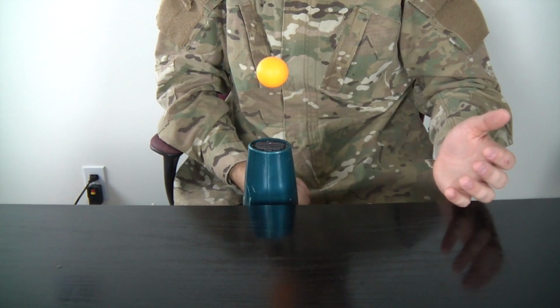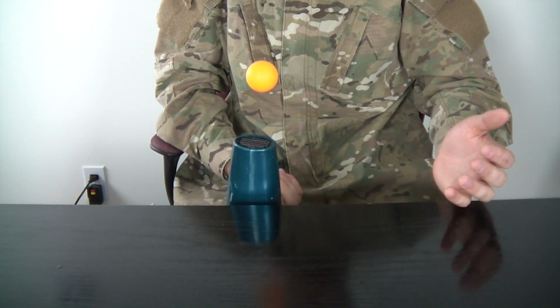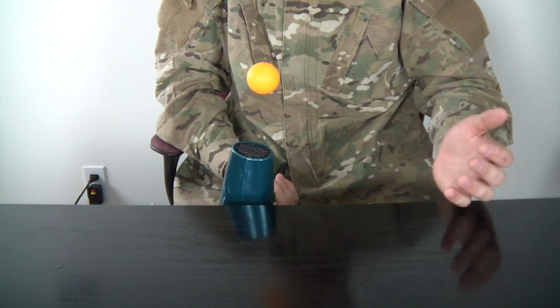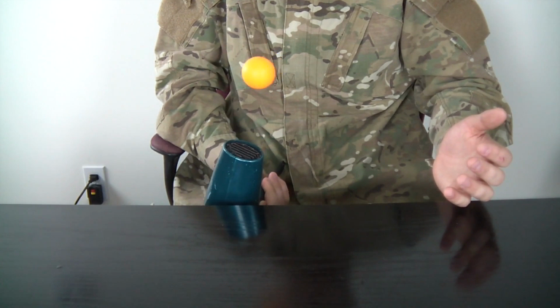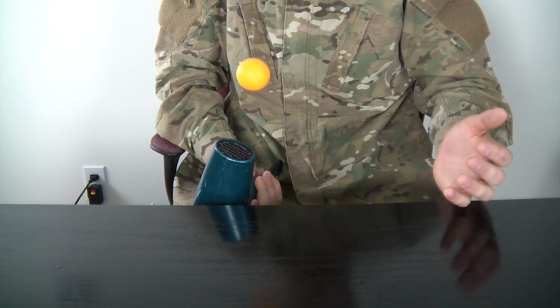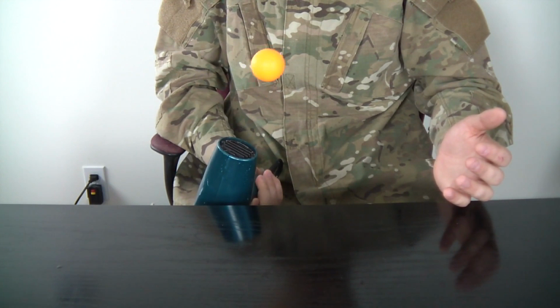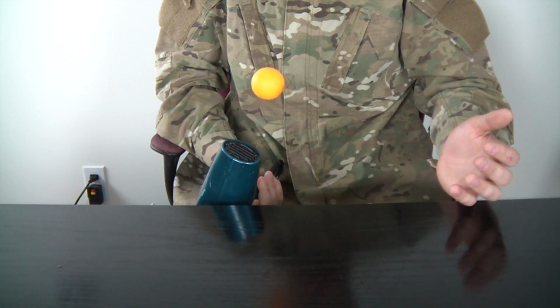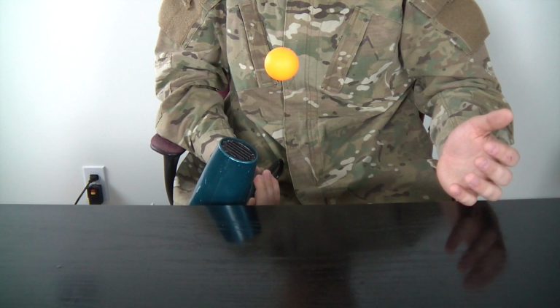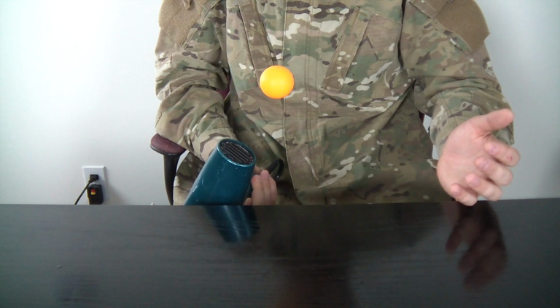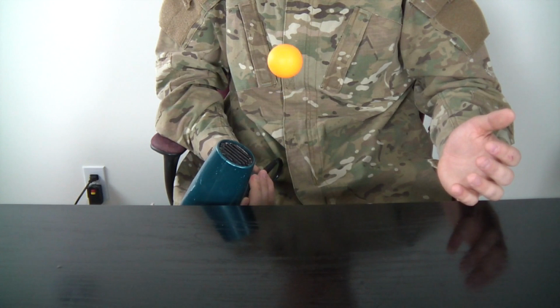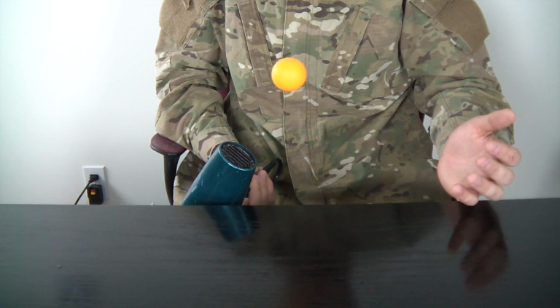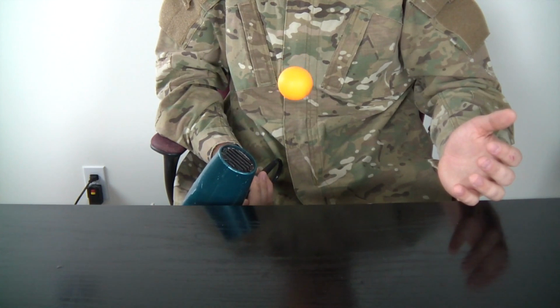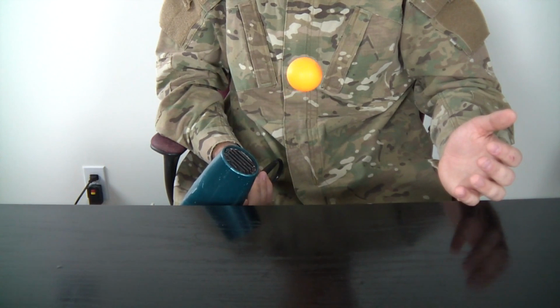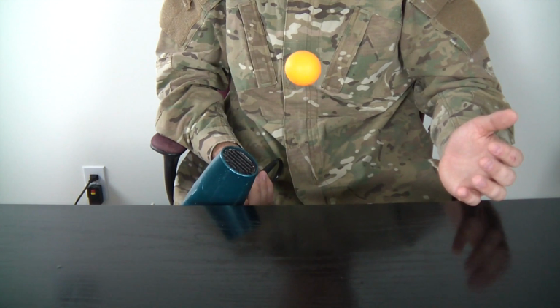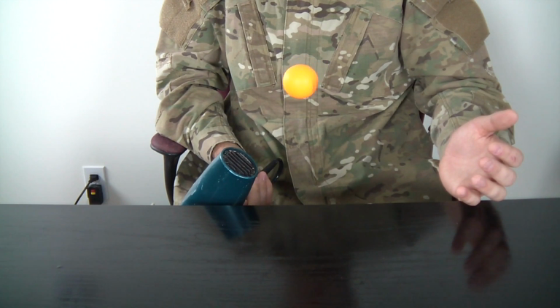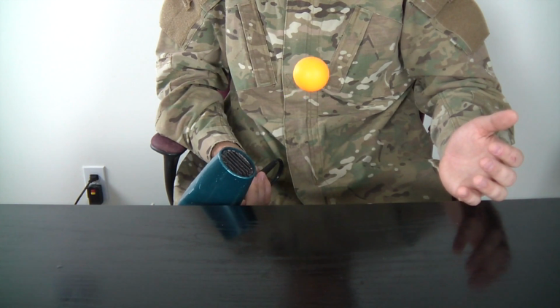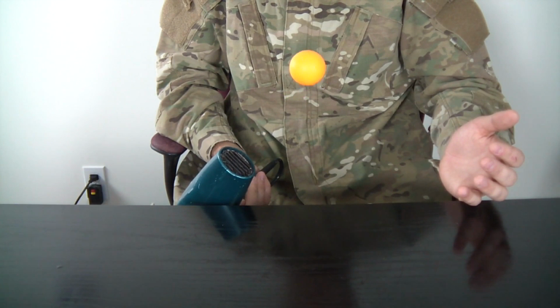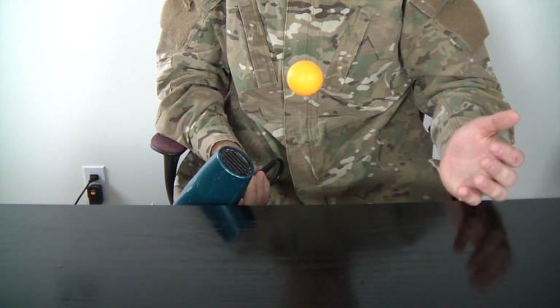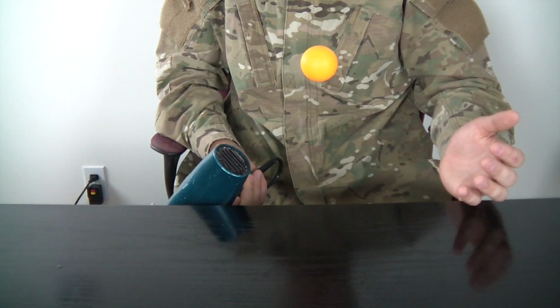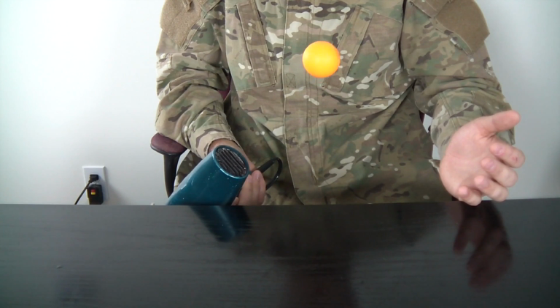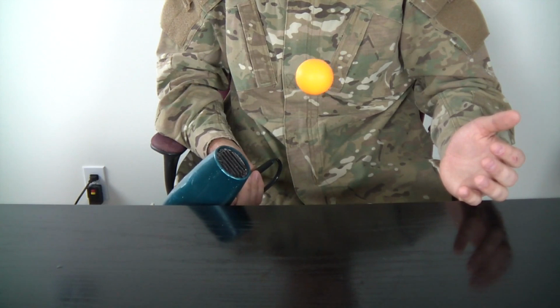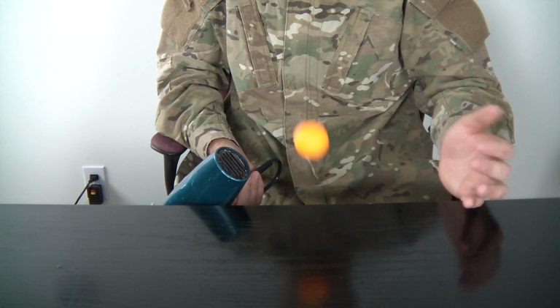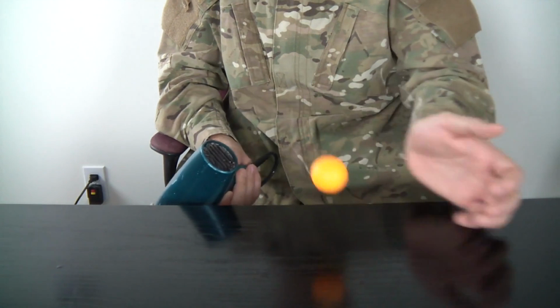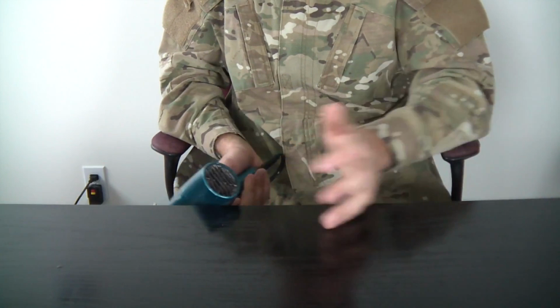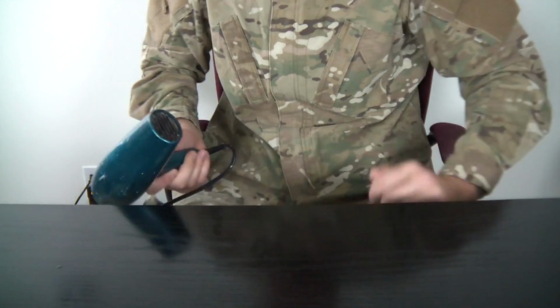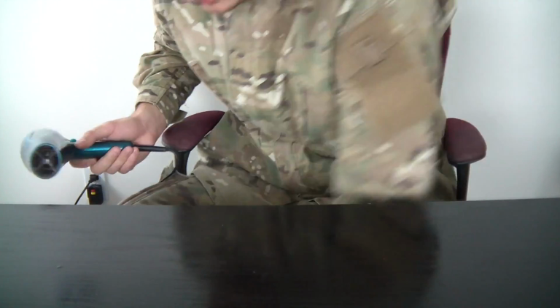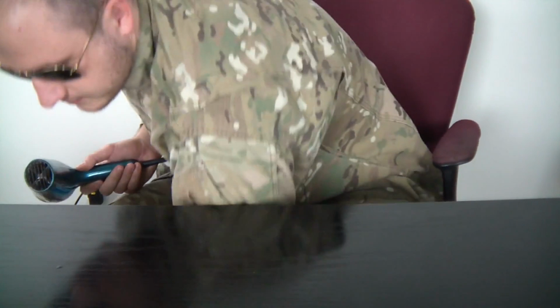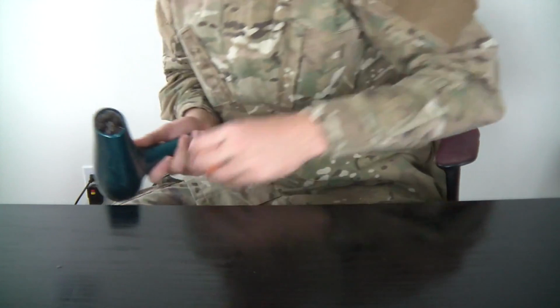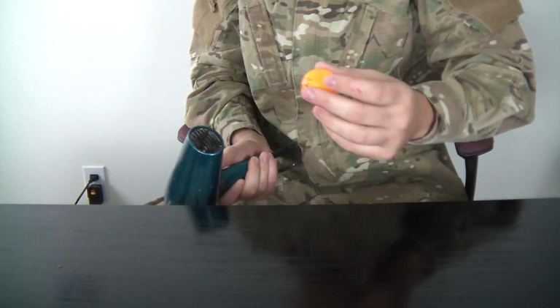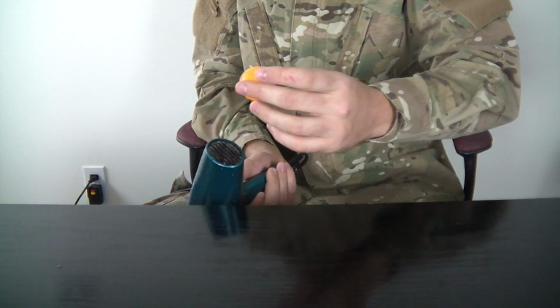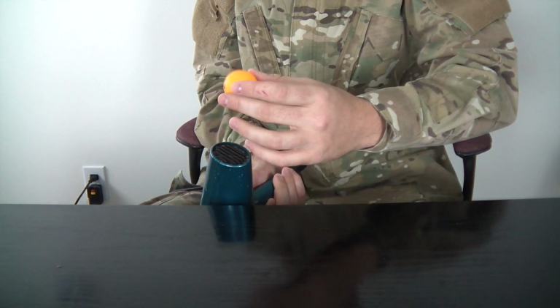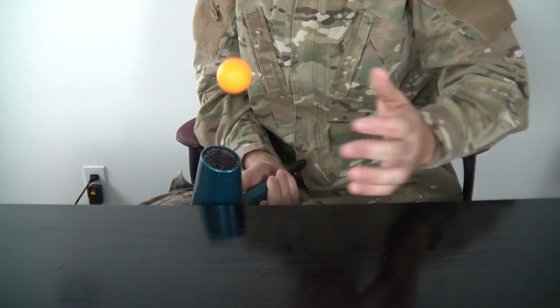Check it out, it floats! You can even go sideways a little bit. You see? Check it out, let's try this again.